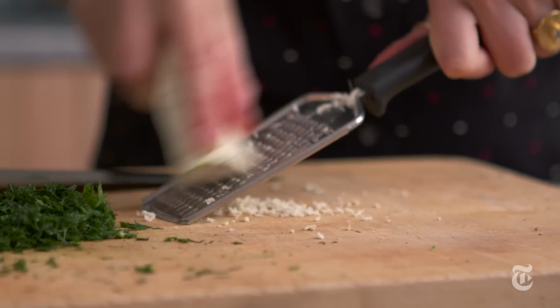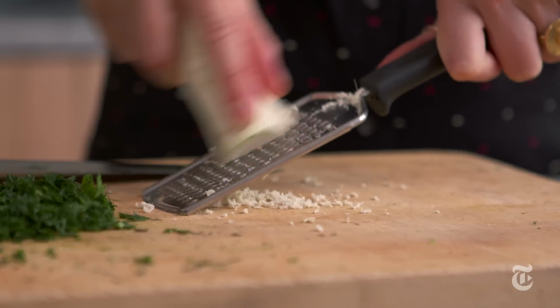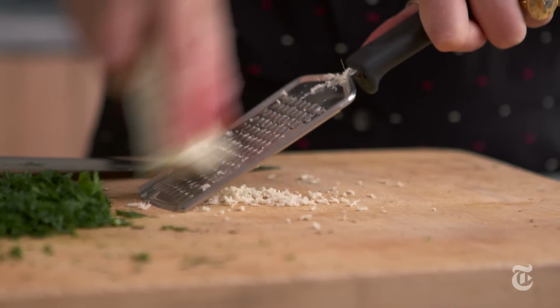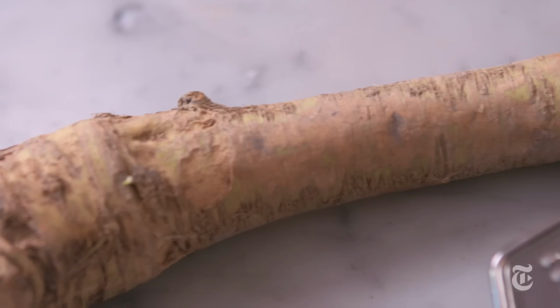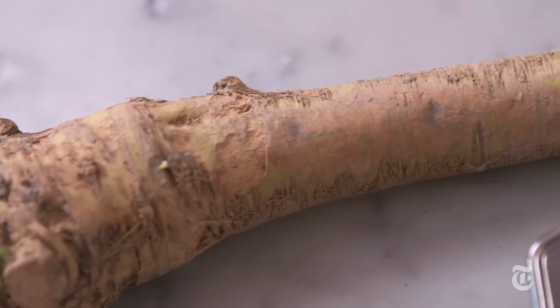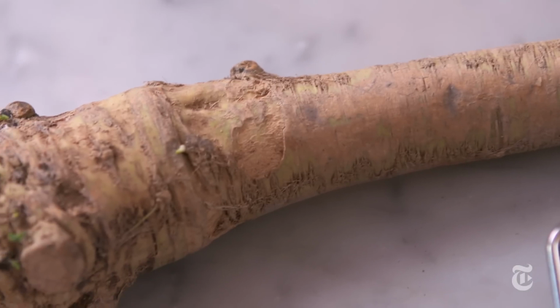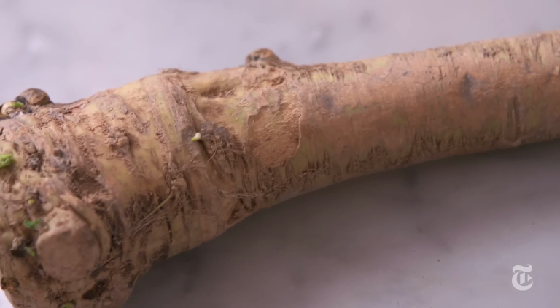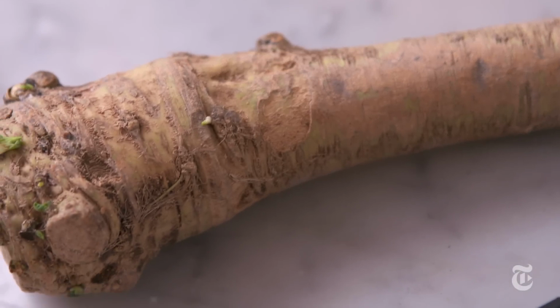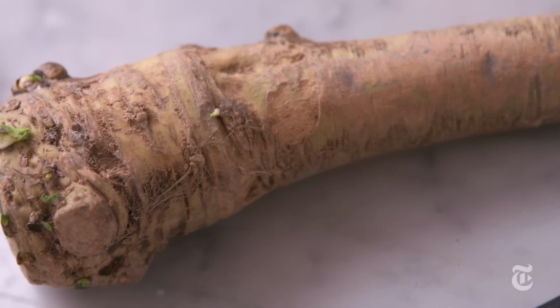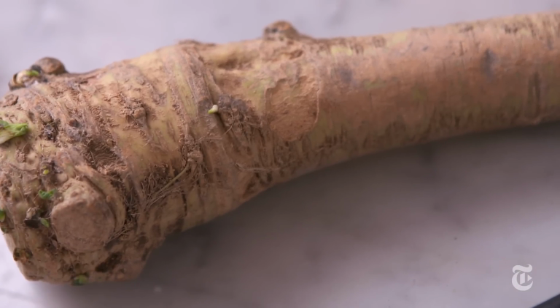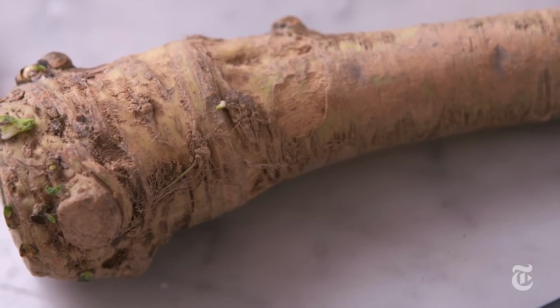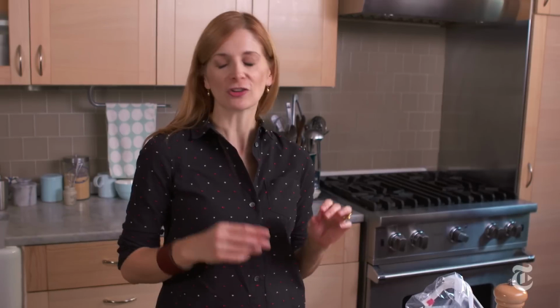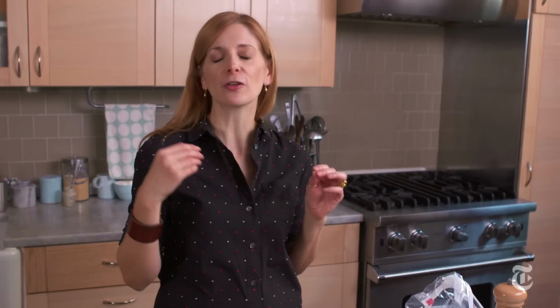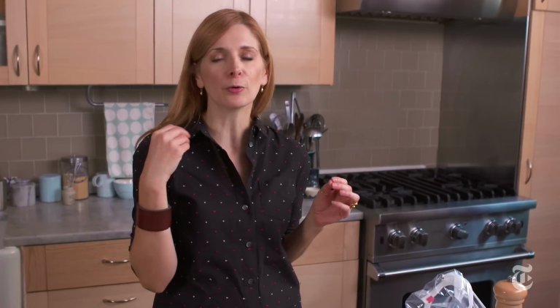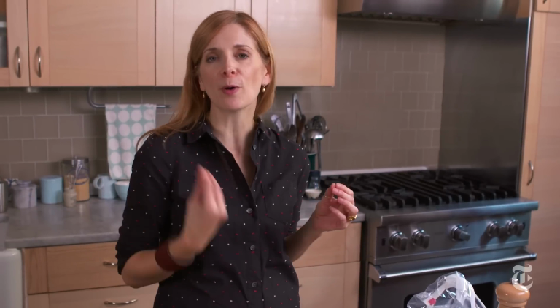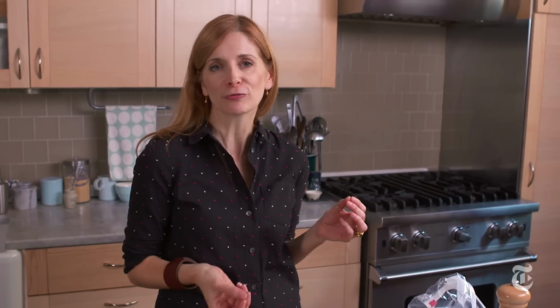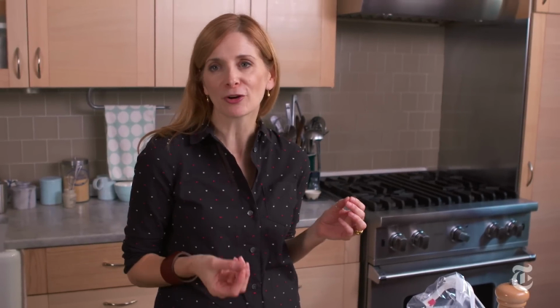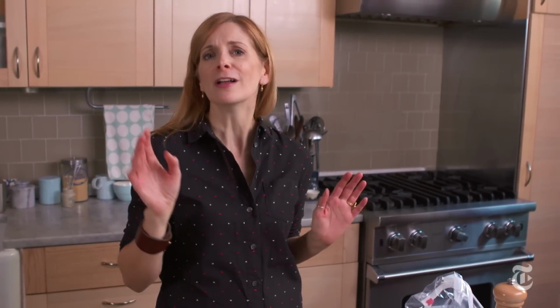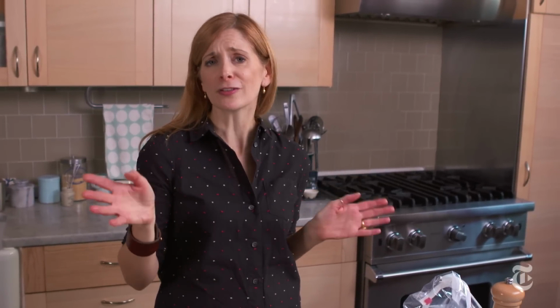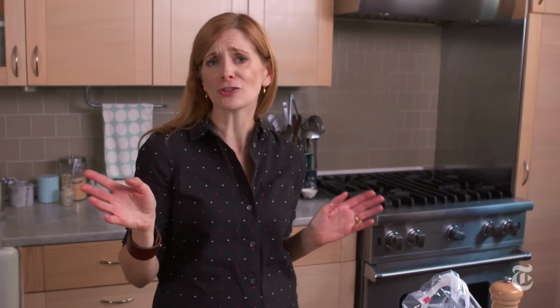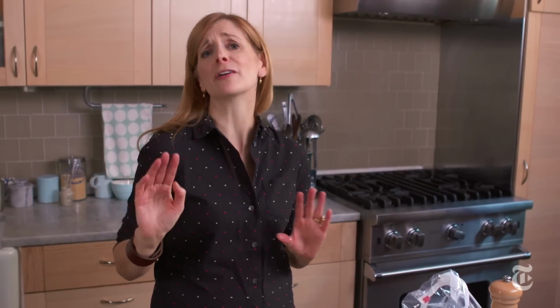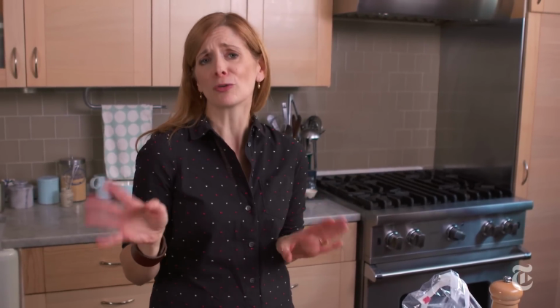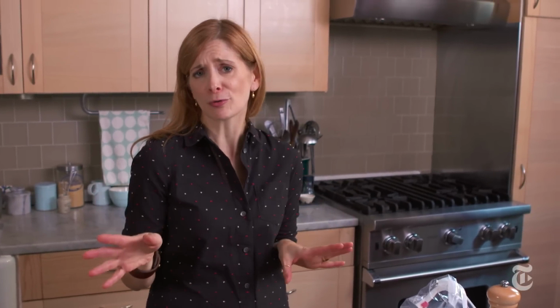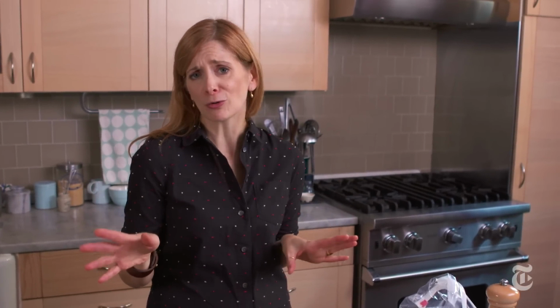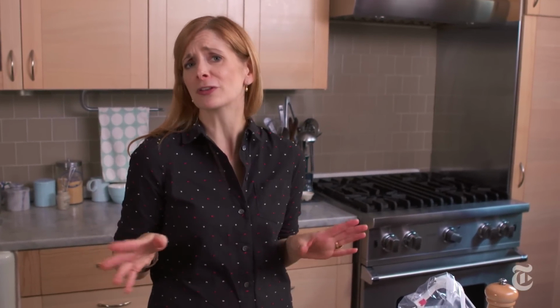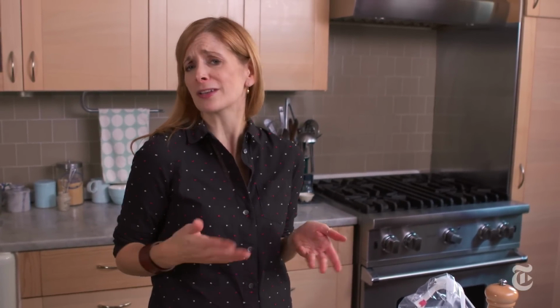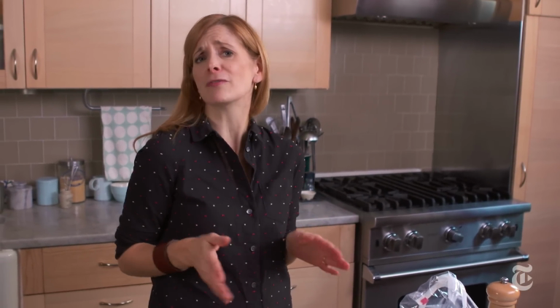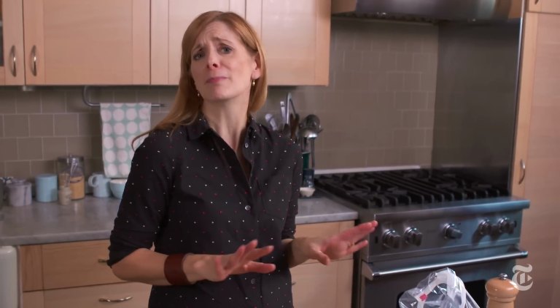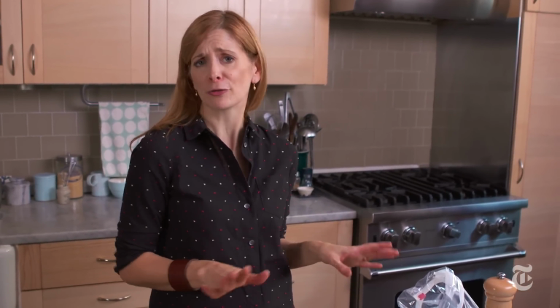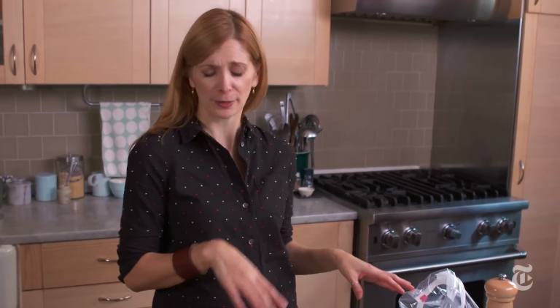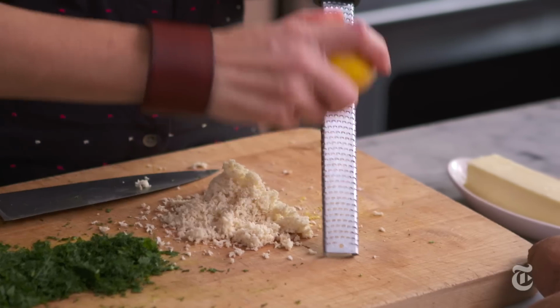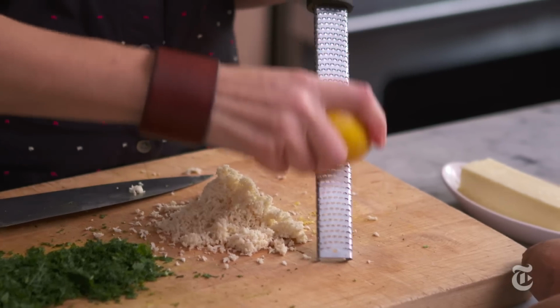You want to make sure to use fresh horseradish. Fresh horseradish has the most potent flavor — the stuff in the jar is already pretty old, and it's going to be very mild compared to this.